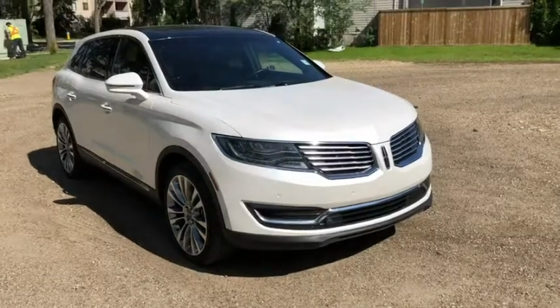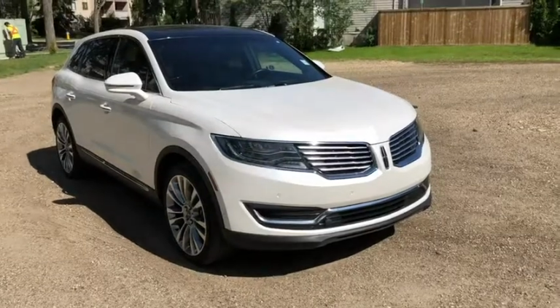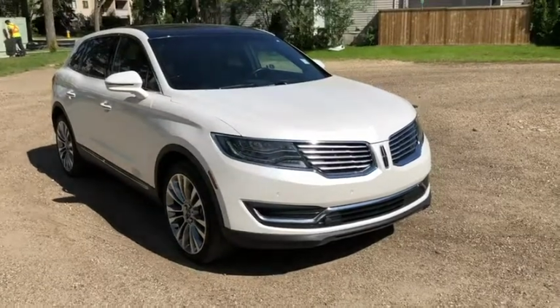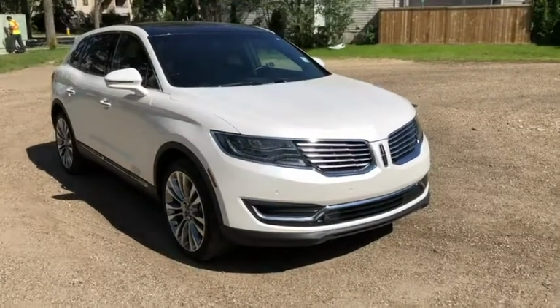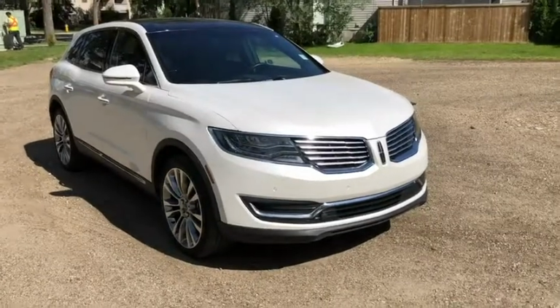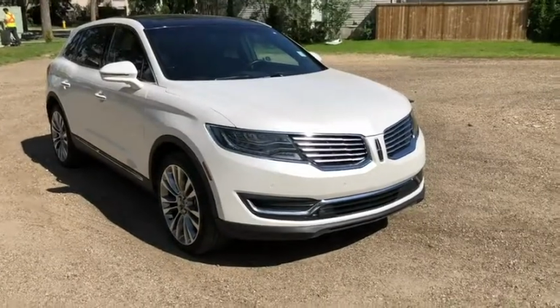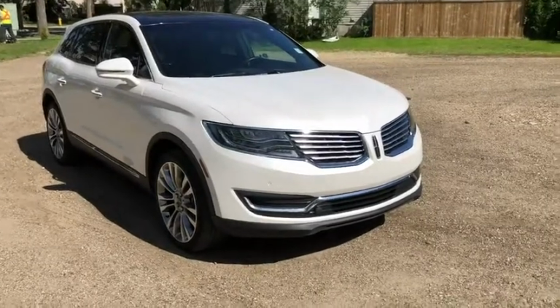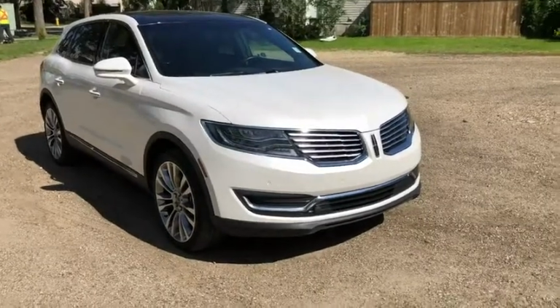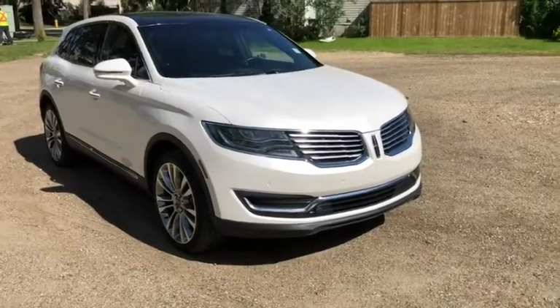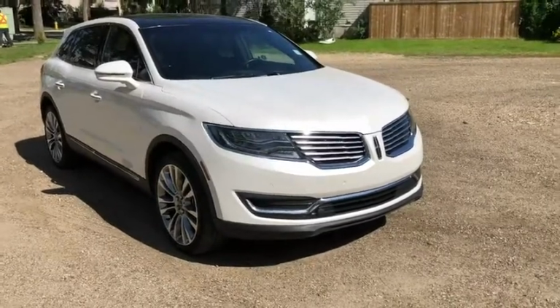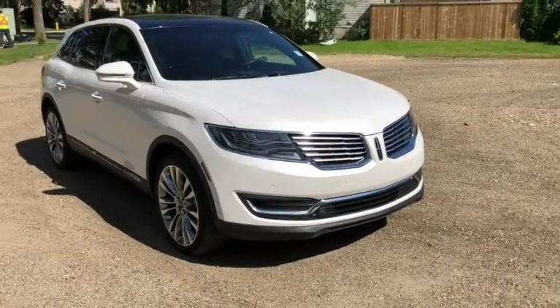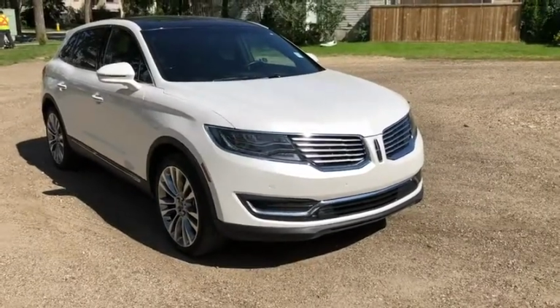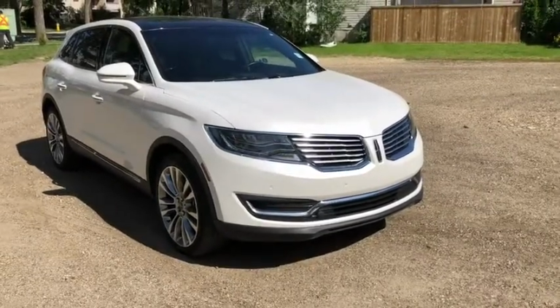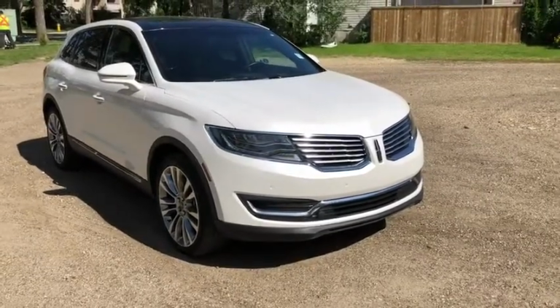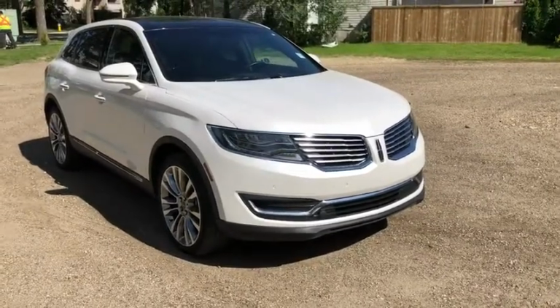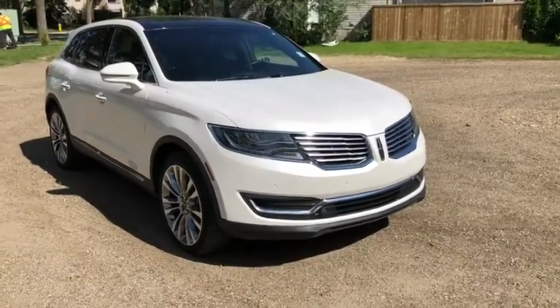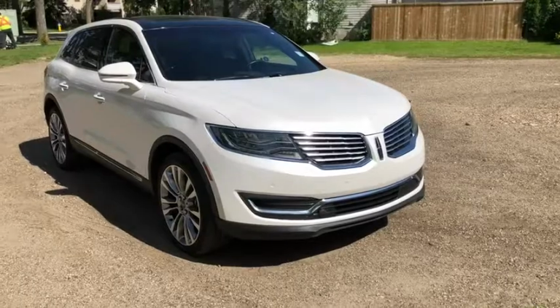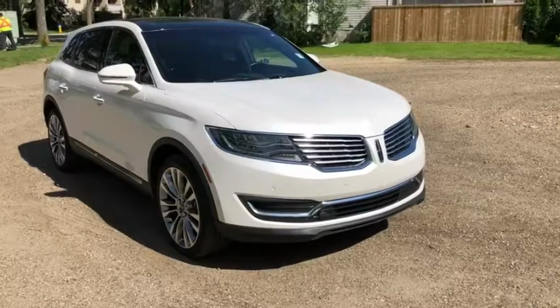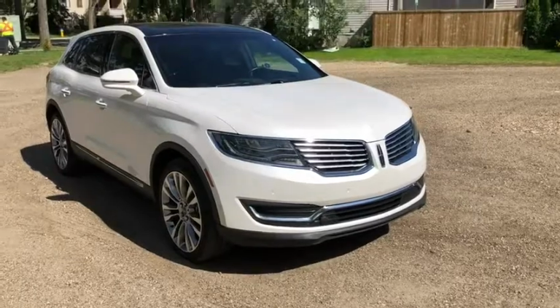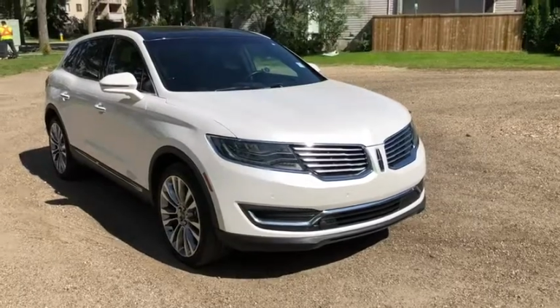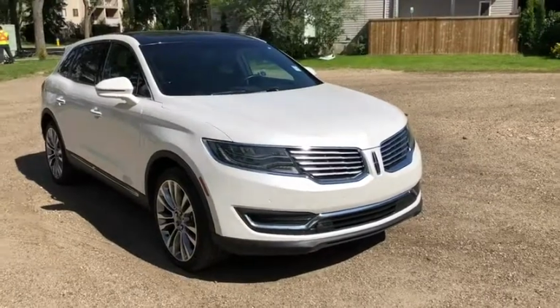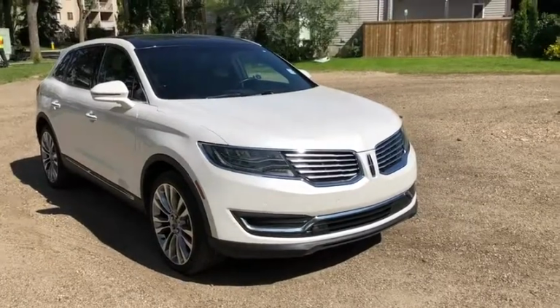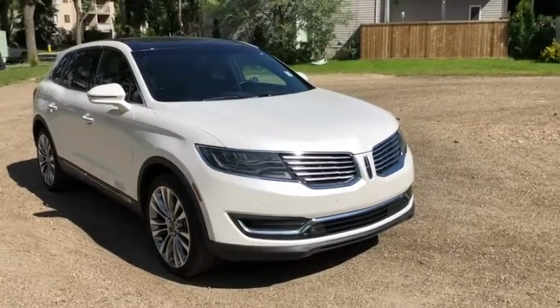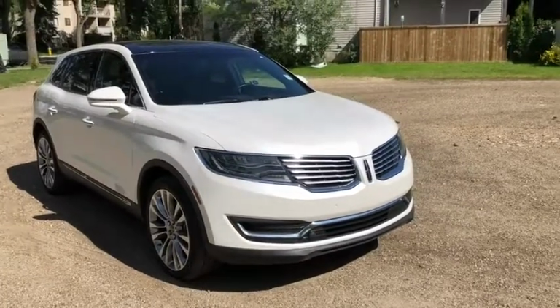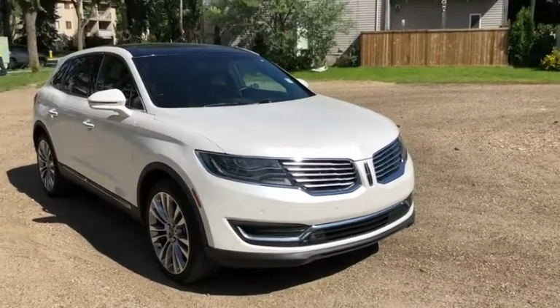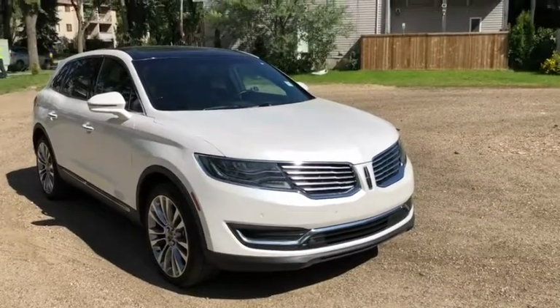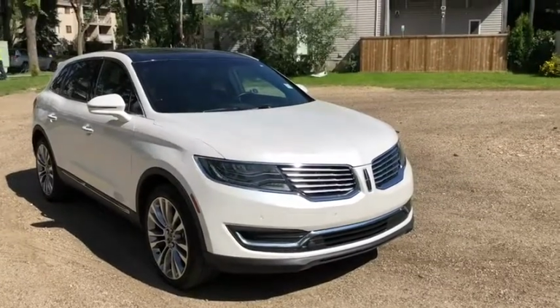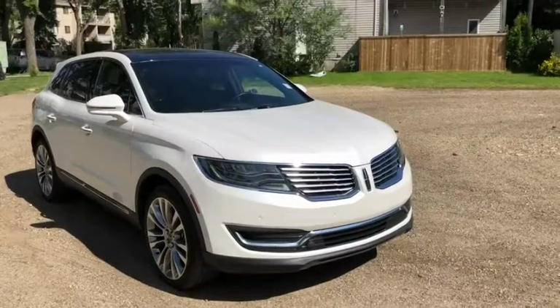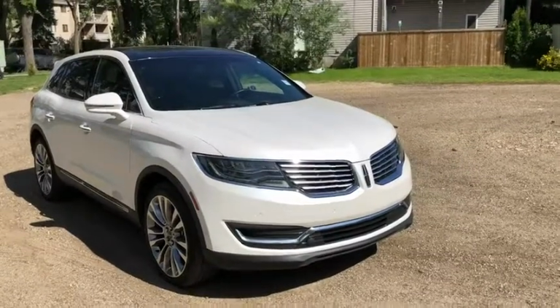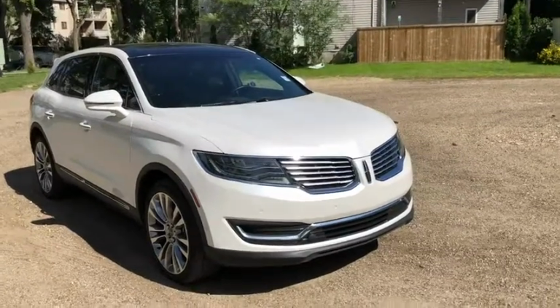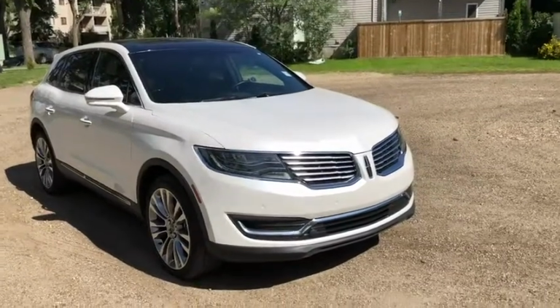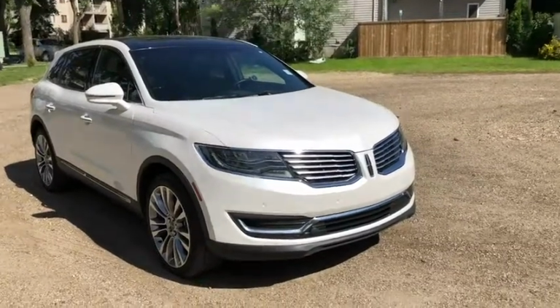Hey, it's Lindsay again at Waterloo Ford Lincoln. Today I'm showing you this 2018 Lincoln MKX Reserve in white.